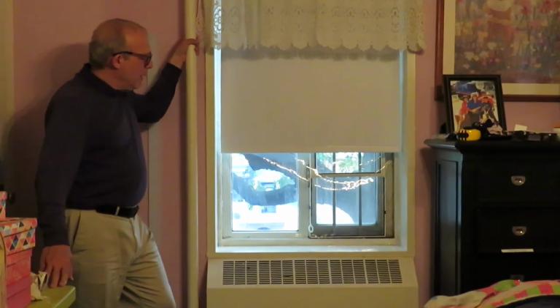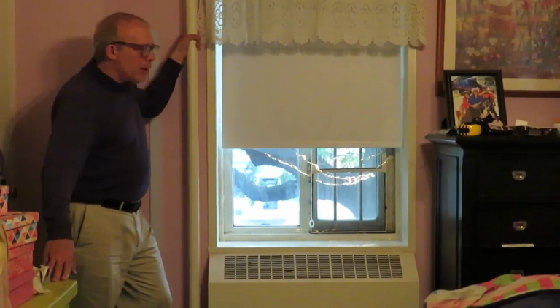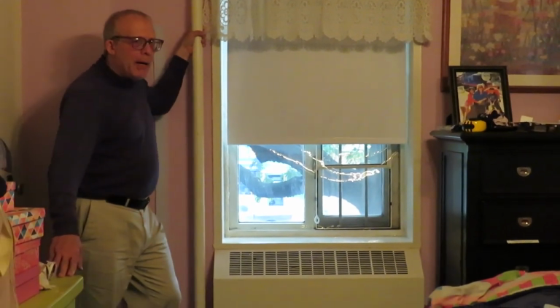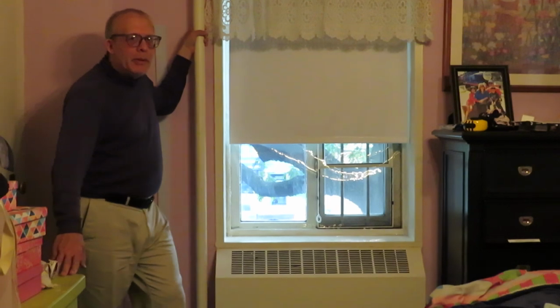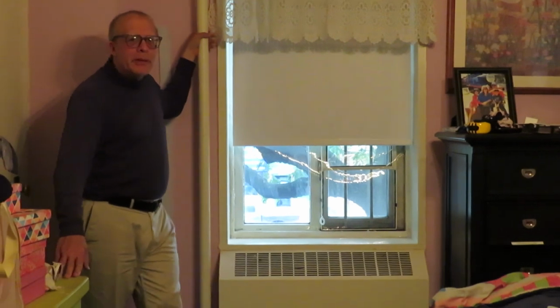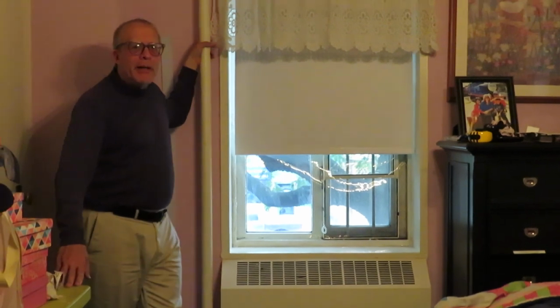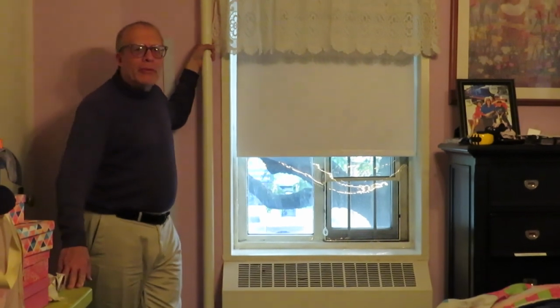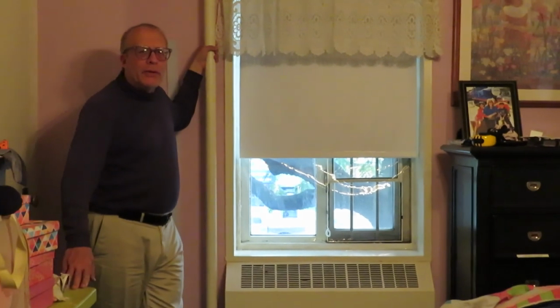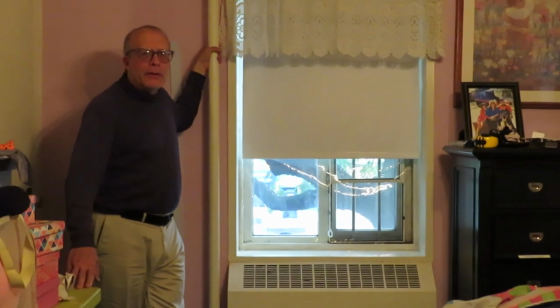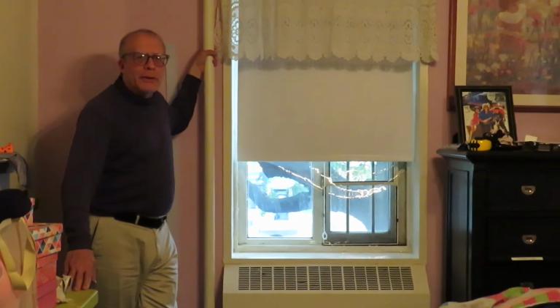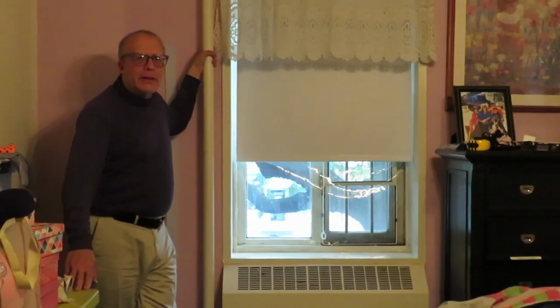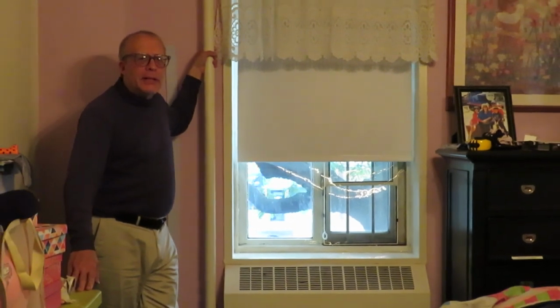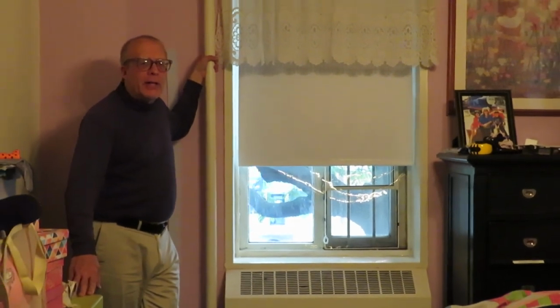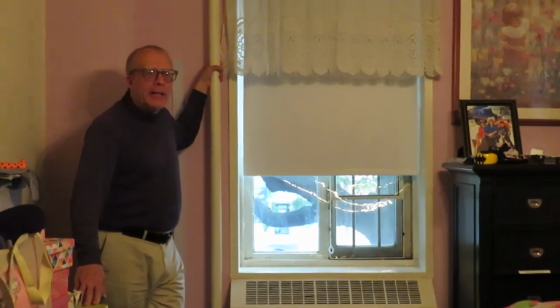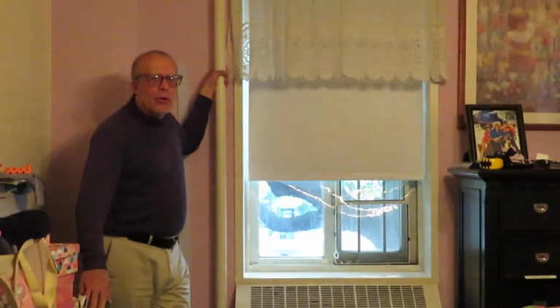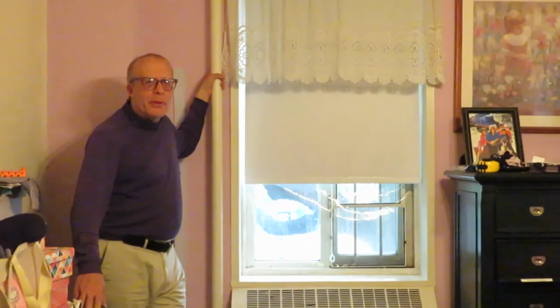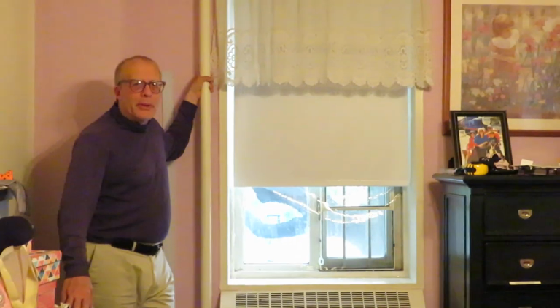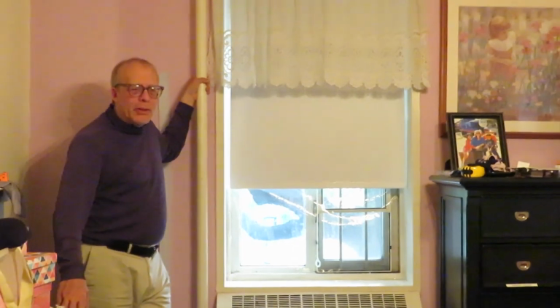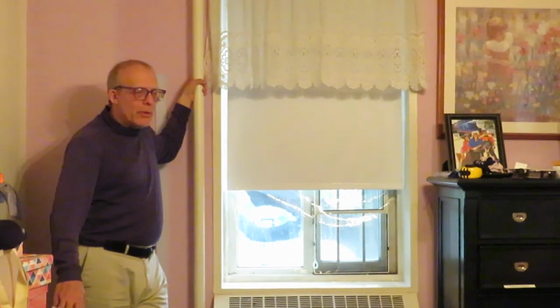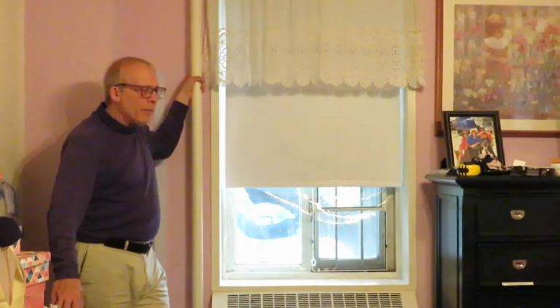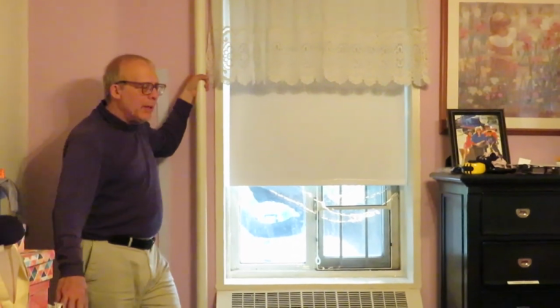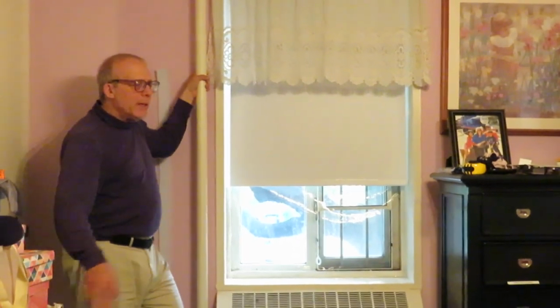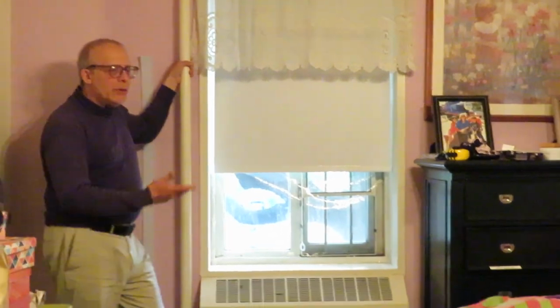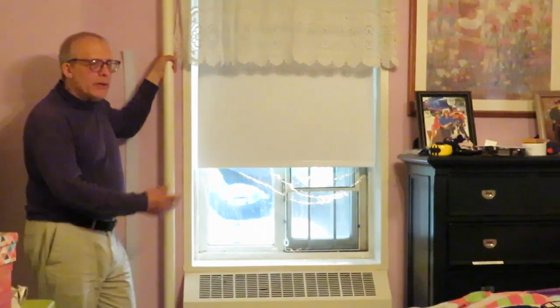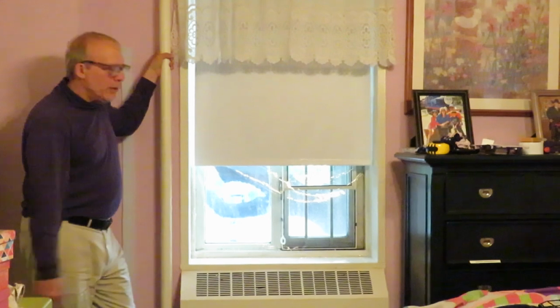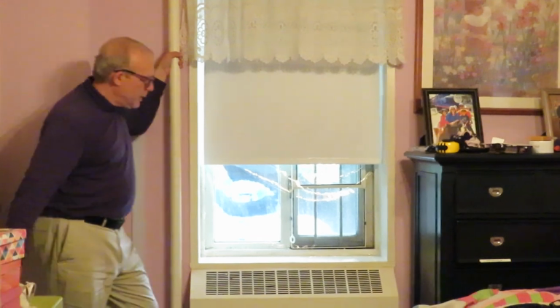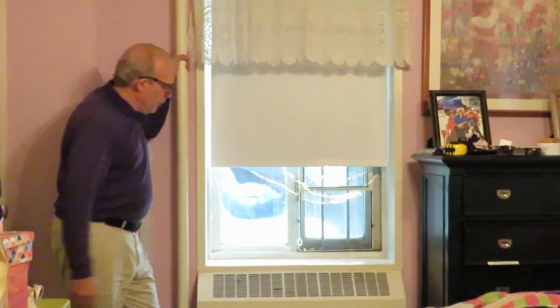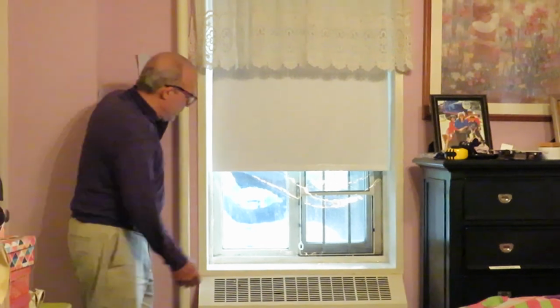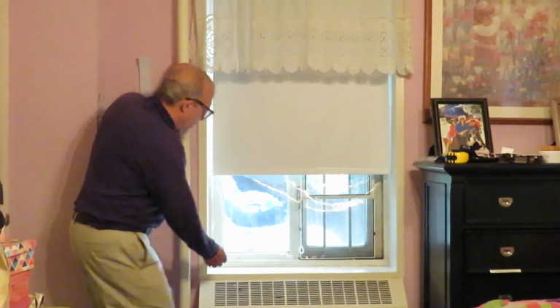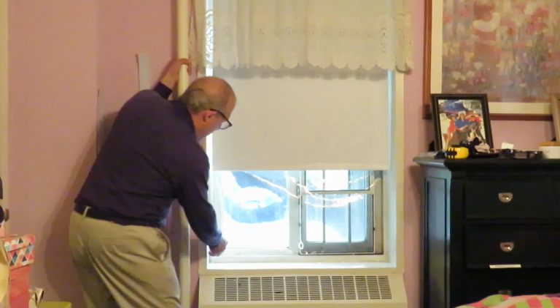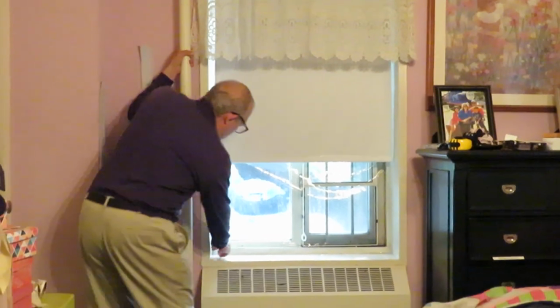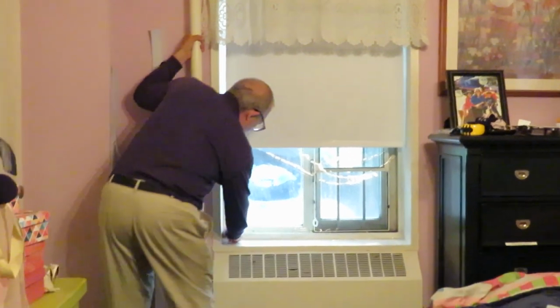The problem with the majority of window films is that you can't open the window. This window film is different. I'll demonstrate.